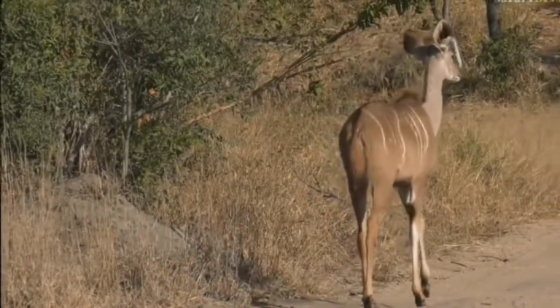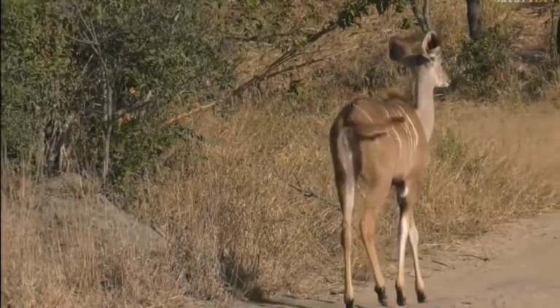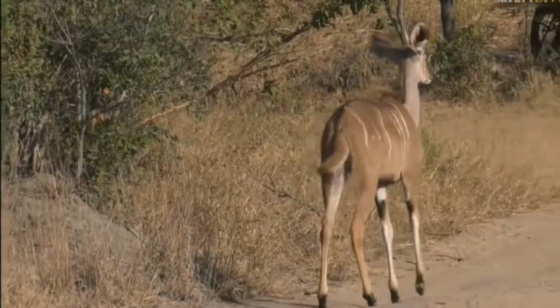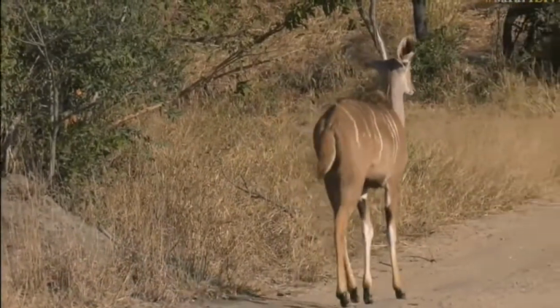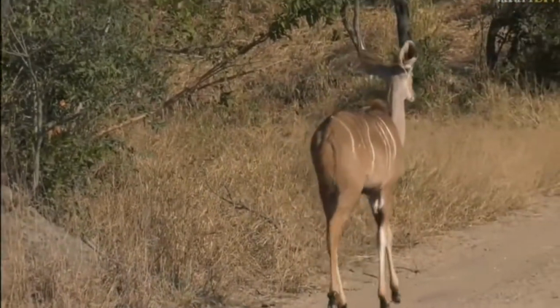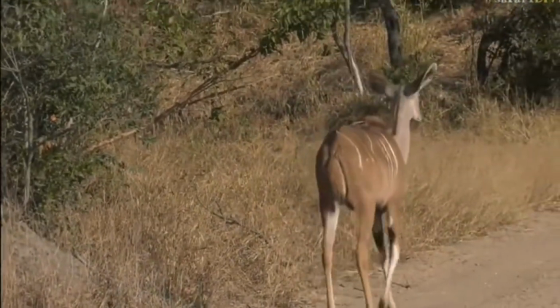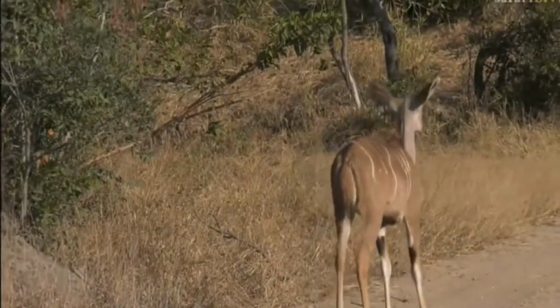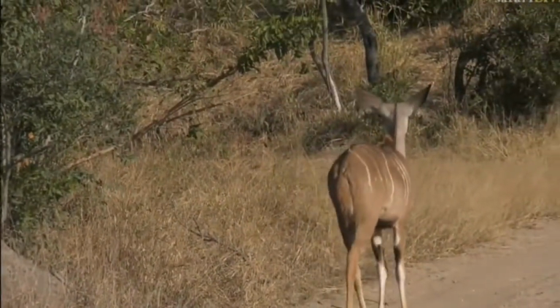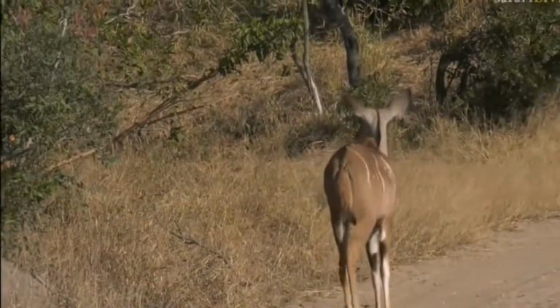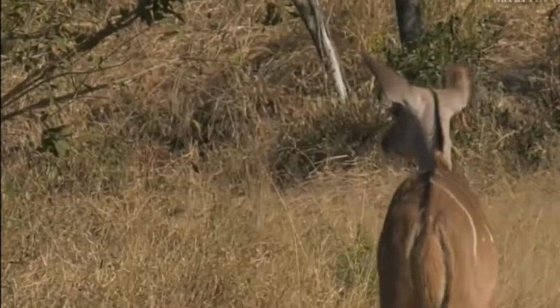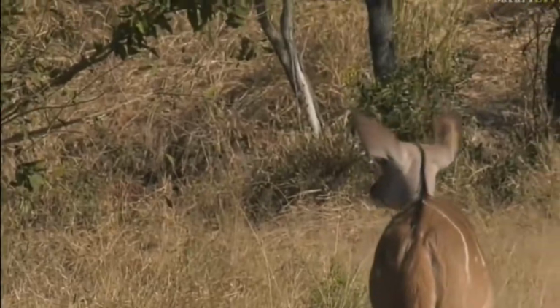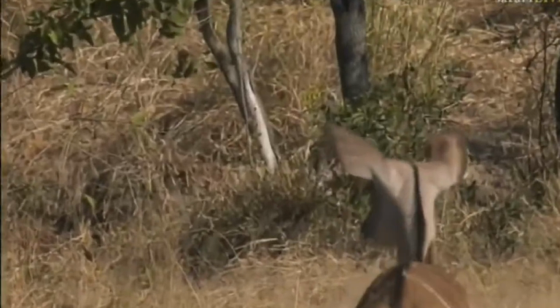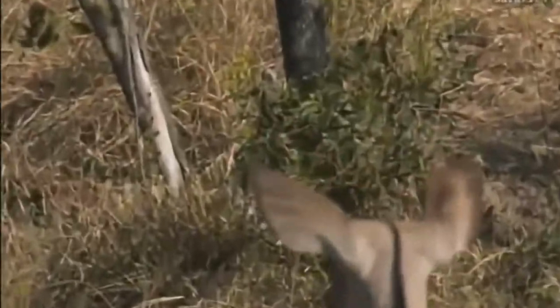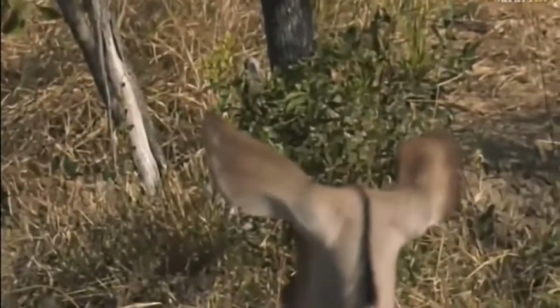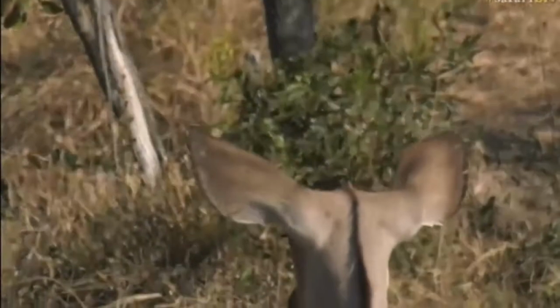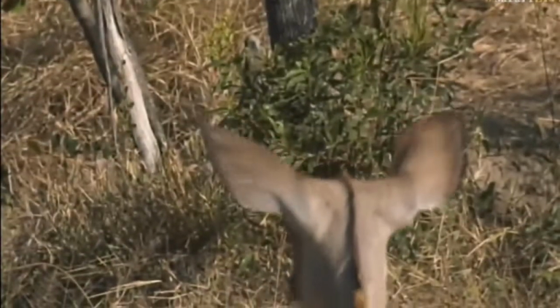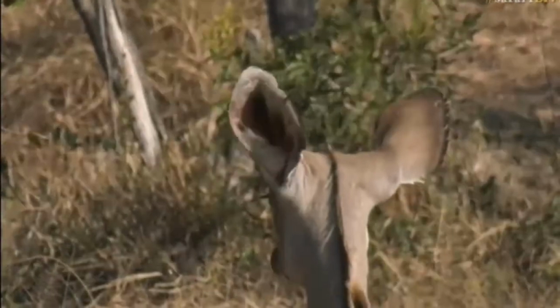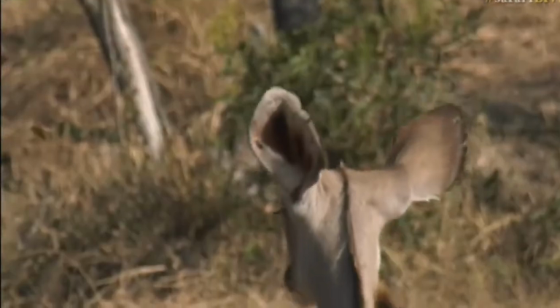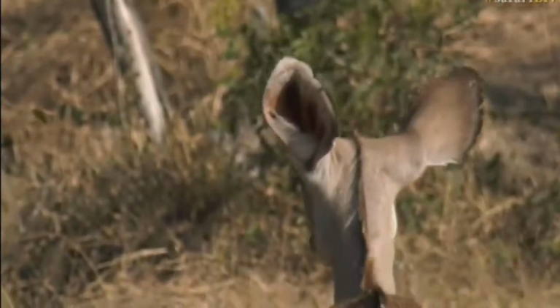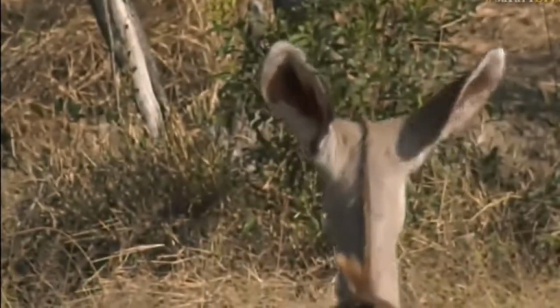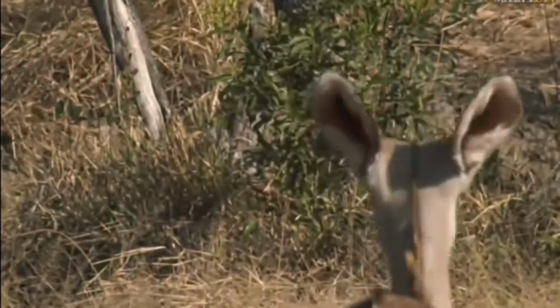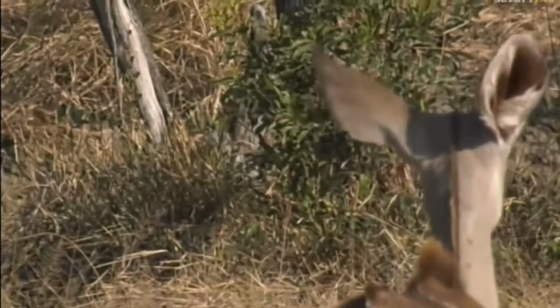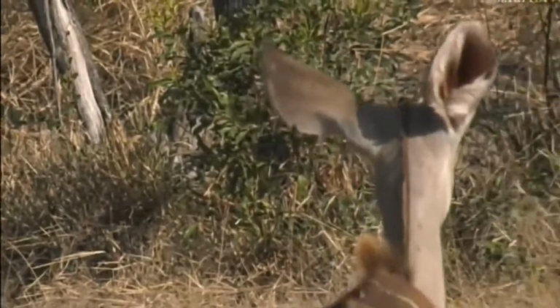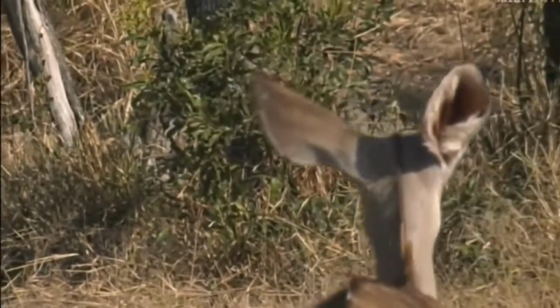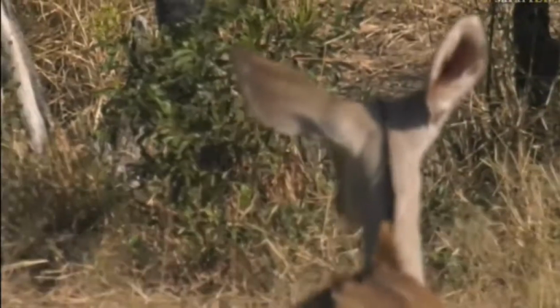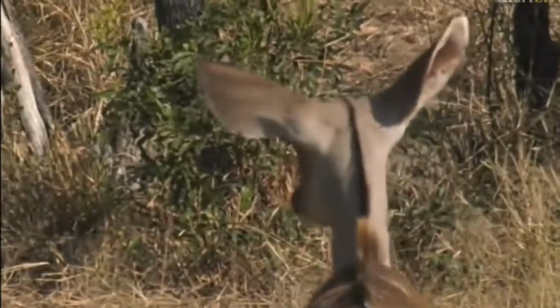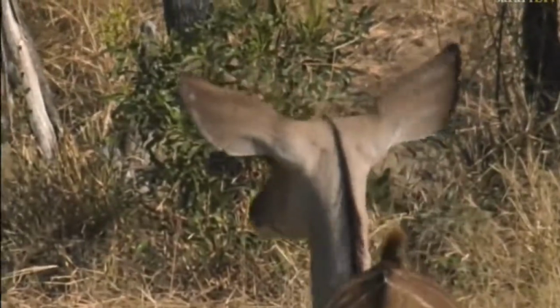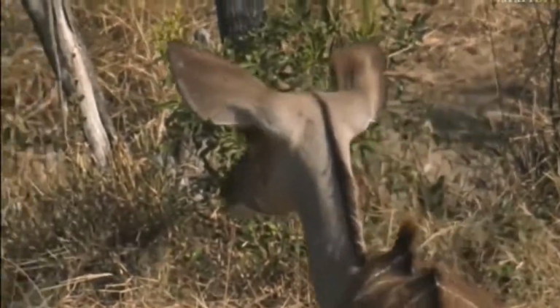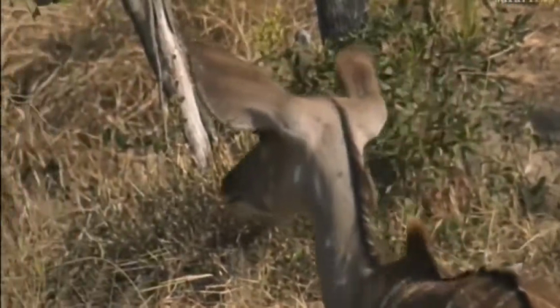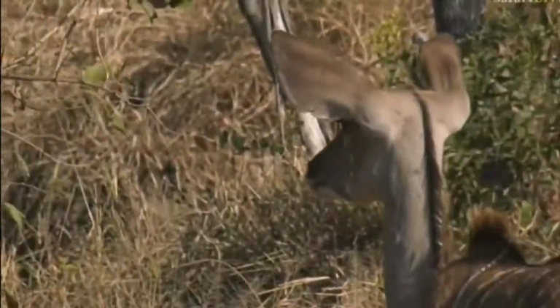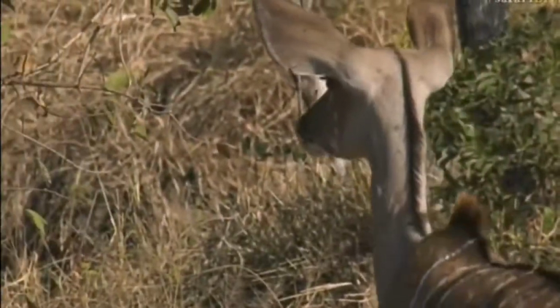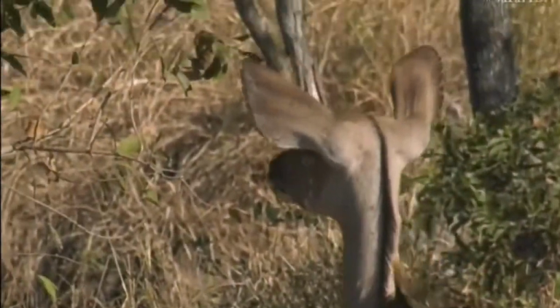Commenting on those ears — it is one of the most striking features of the kudu family, kudu in particular. Nyala and bushbuck do have big ears, but the kudu's are really massive, and they'll use those to be able to hear.